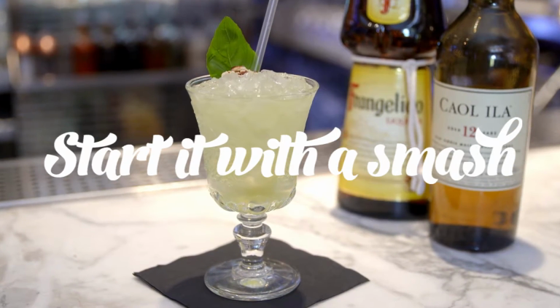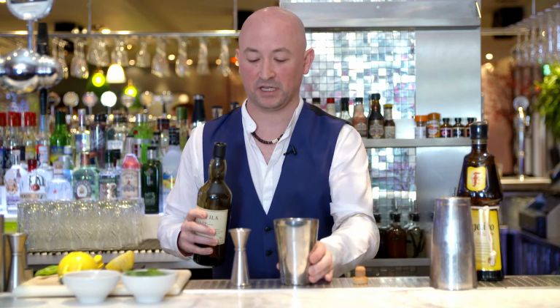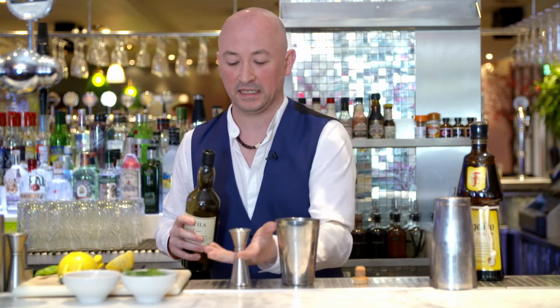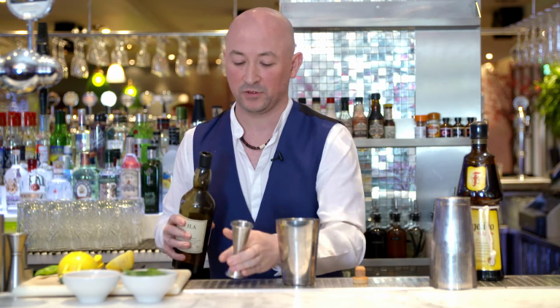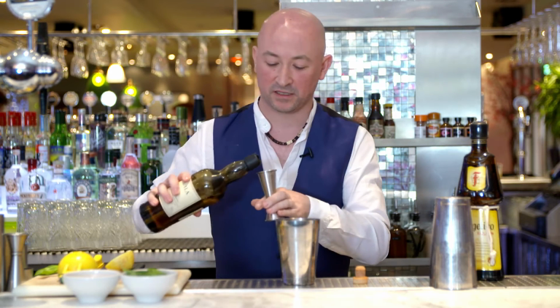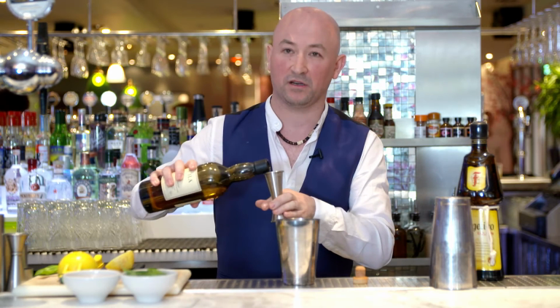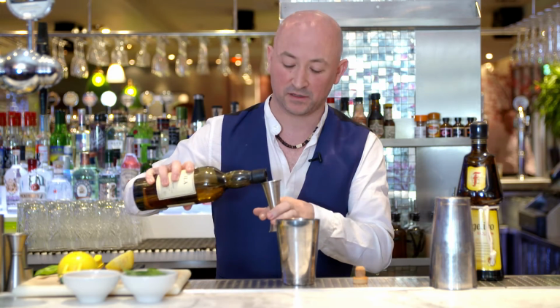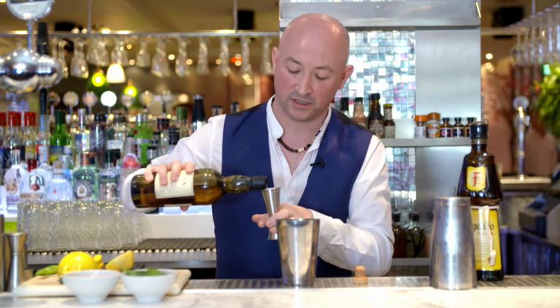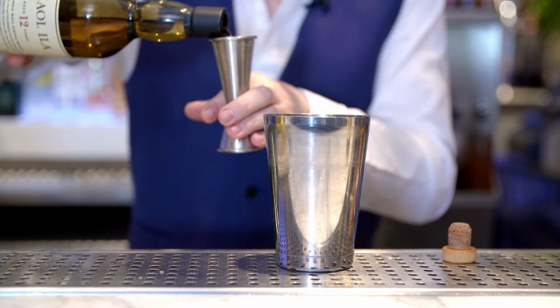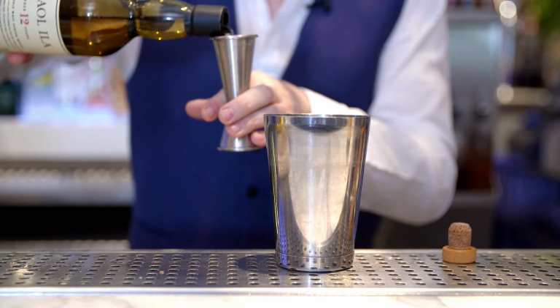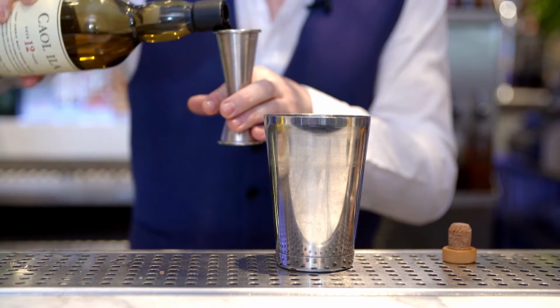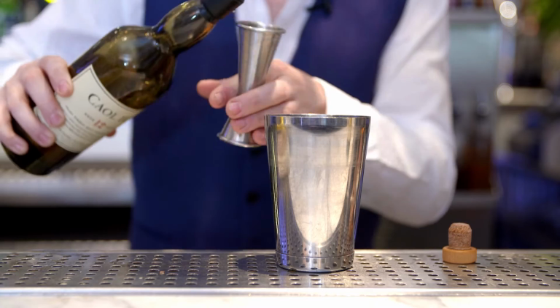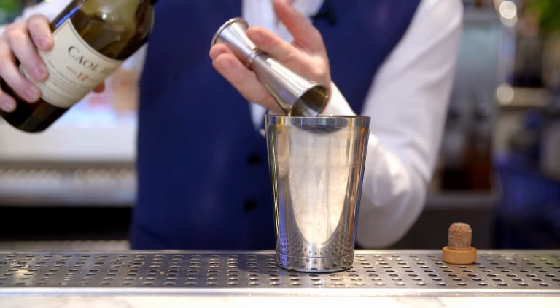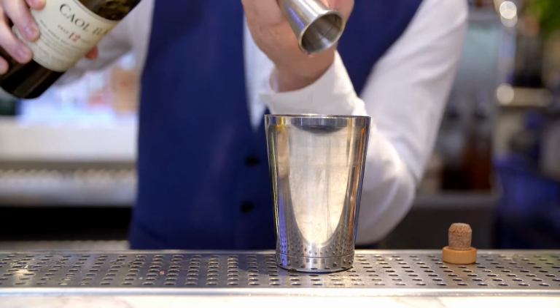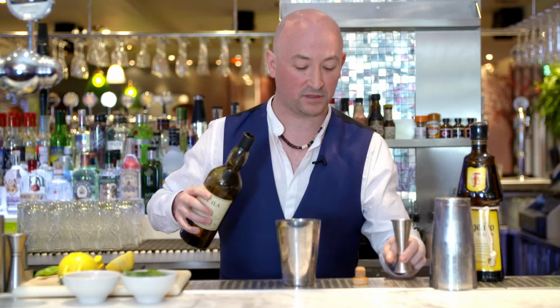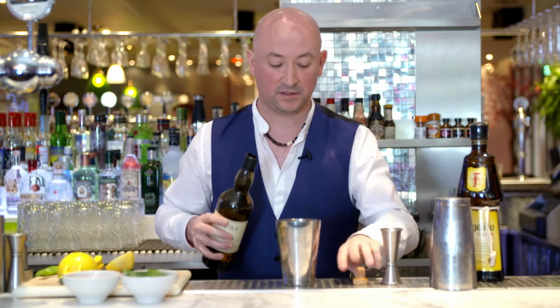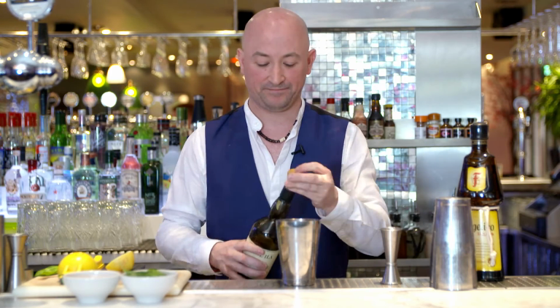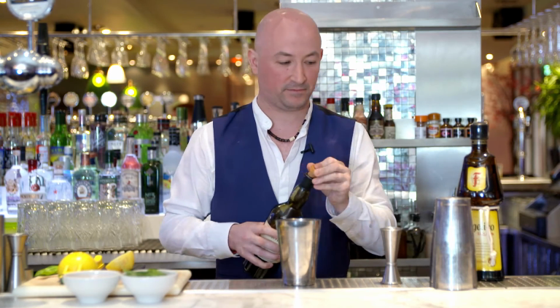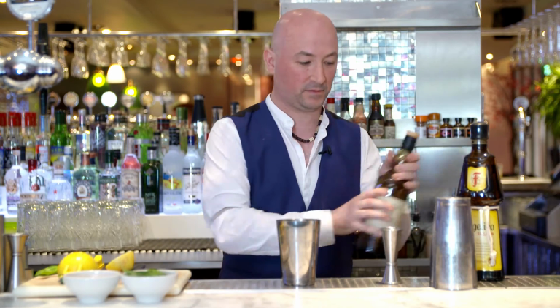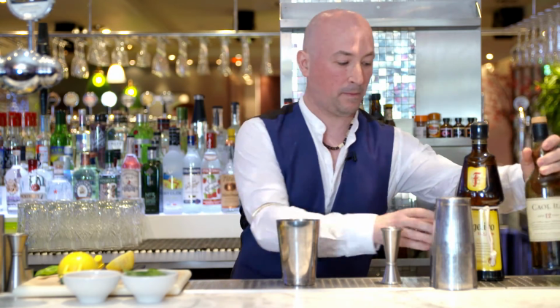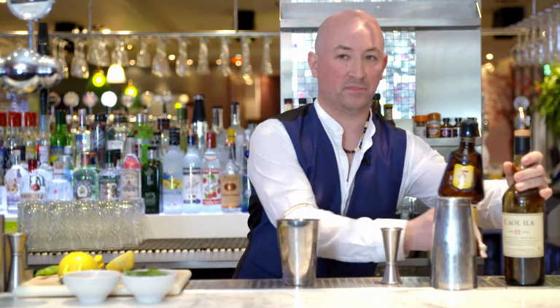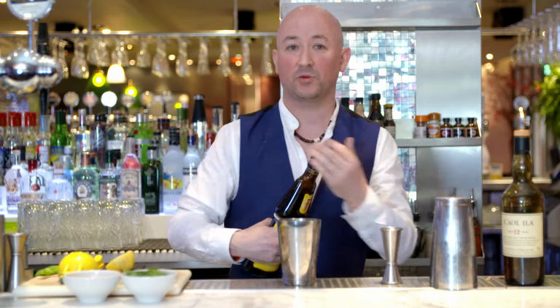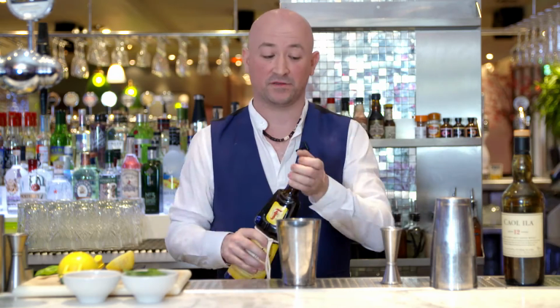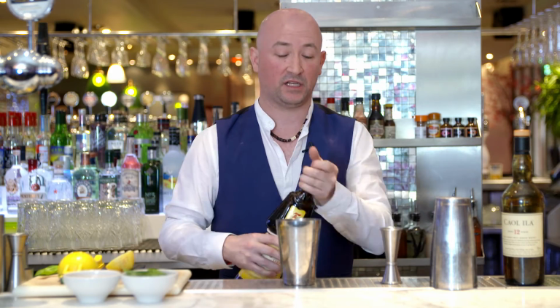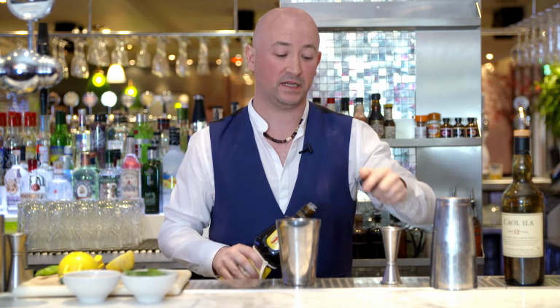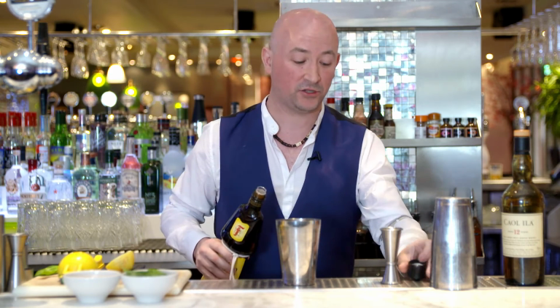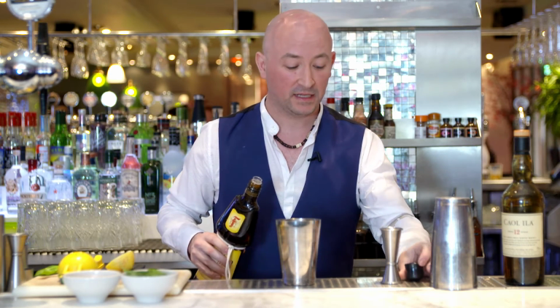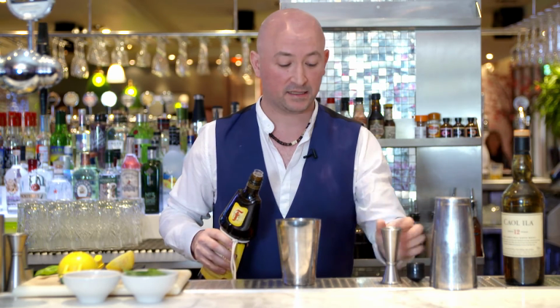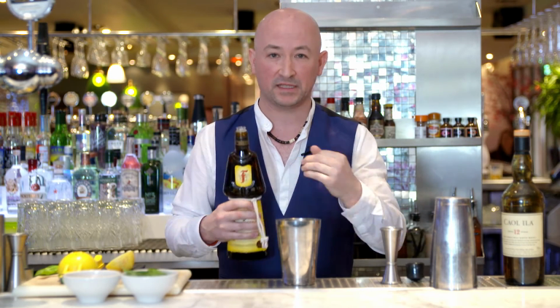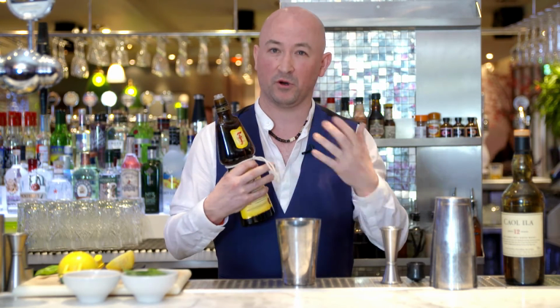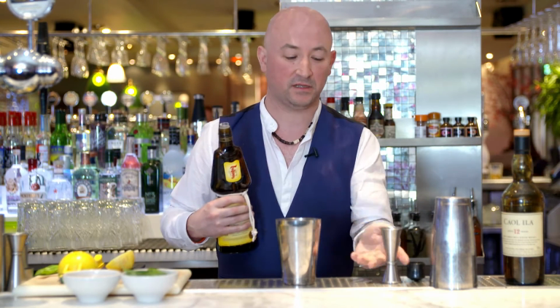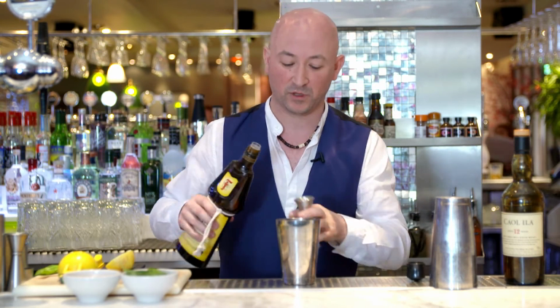I chose the Kalila 12 because as well as having a smoke to it, there's also a citrus edge. So we're going to put in 45ml of that. Then 20ml of Frangelico hazelnut liqueur — it brings out a lot of the maltiness from the whisky.